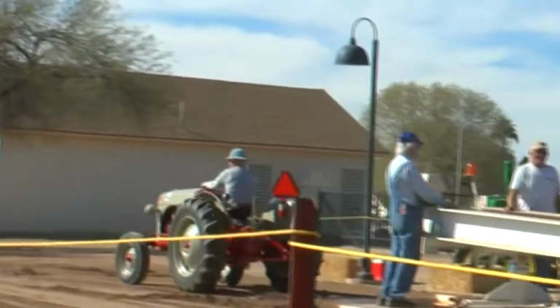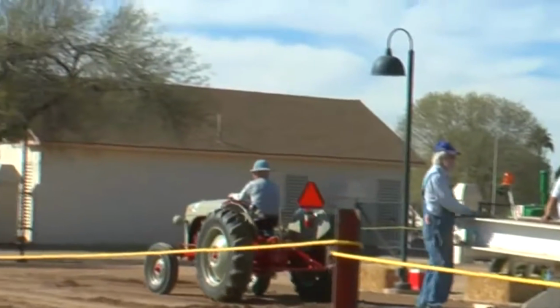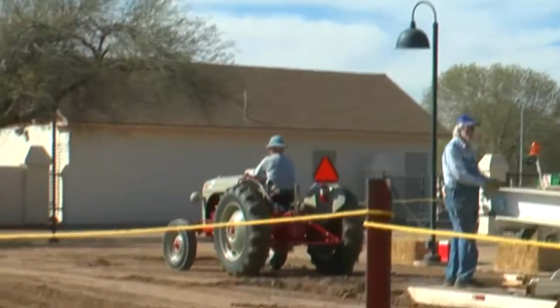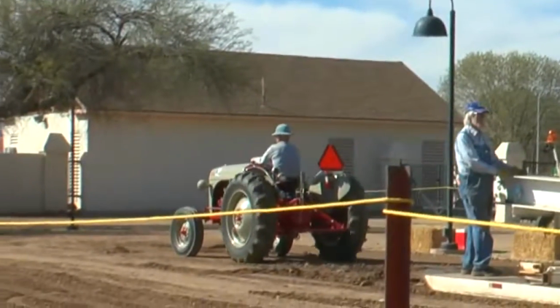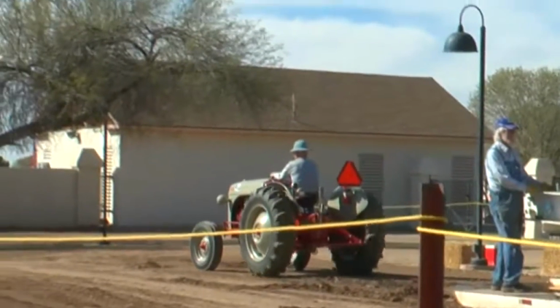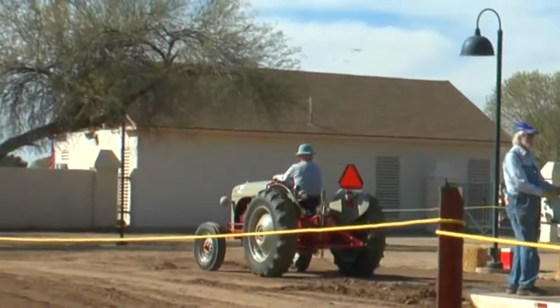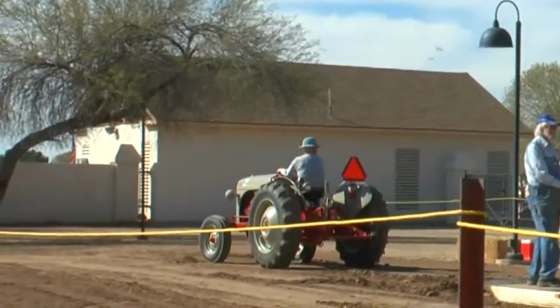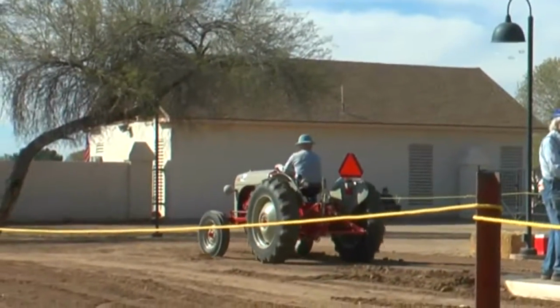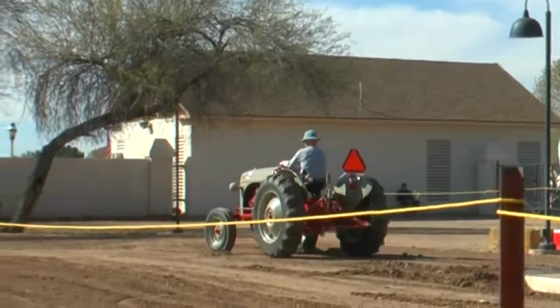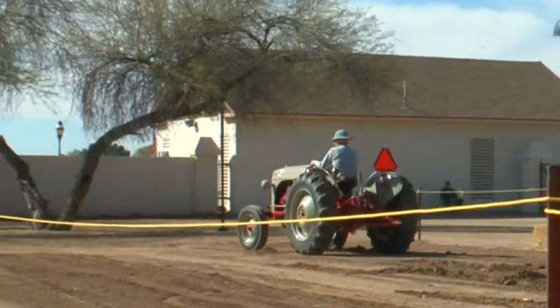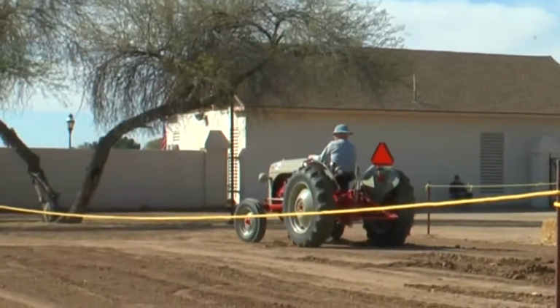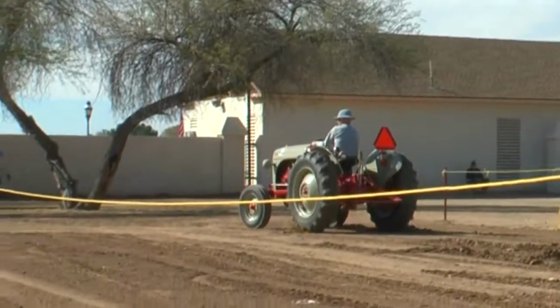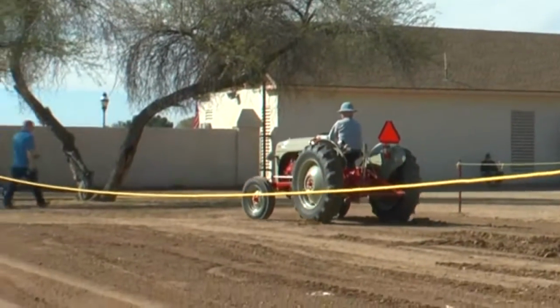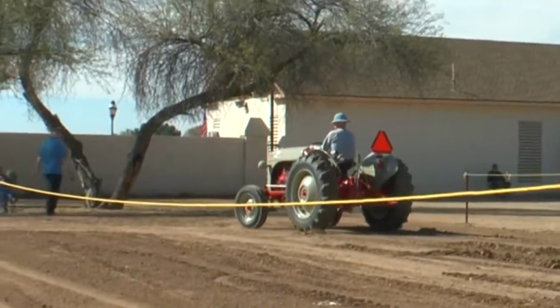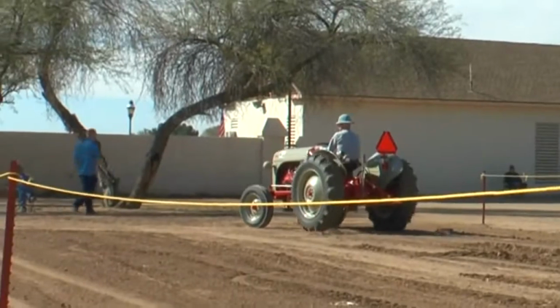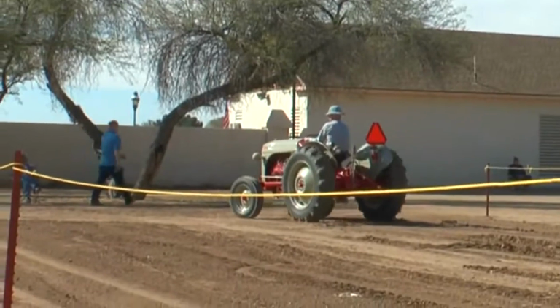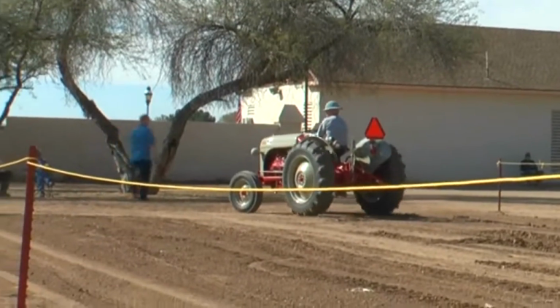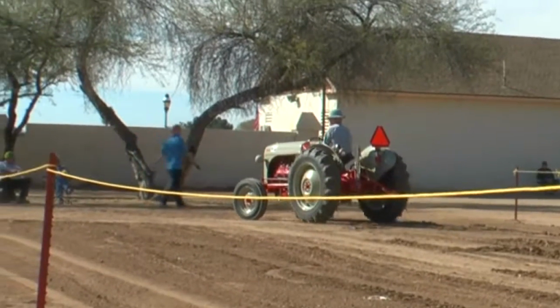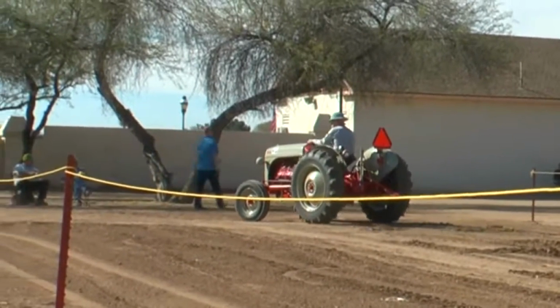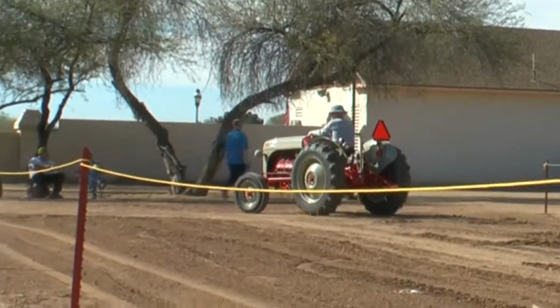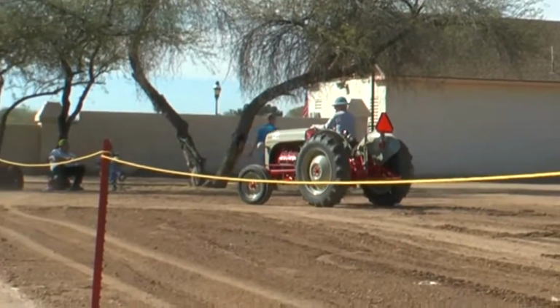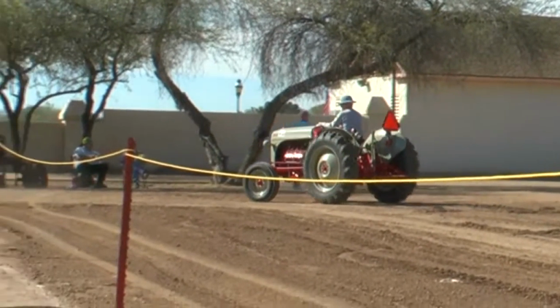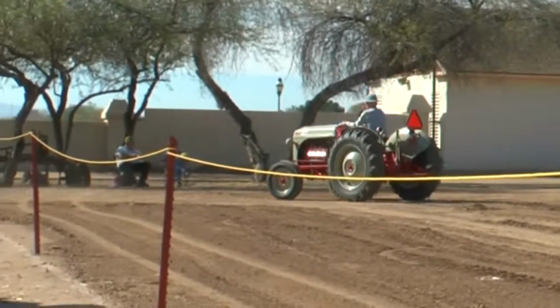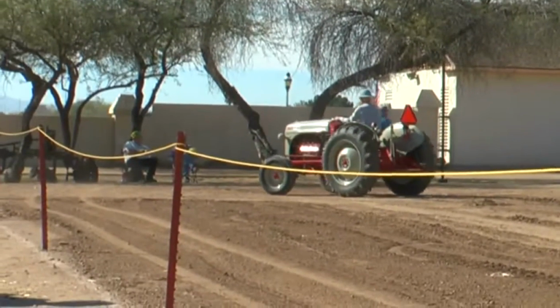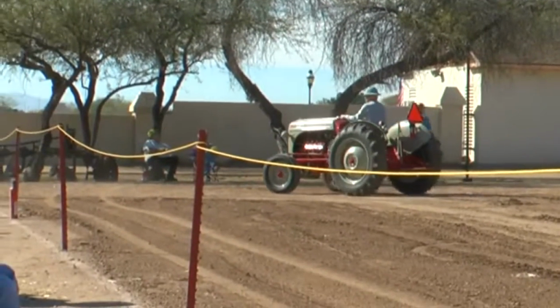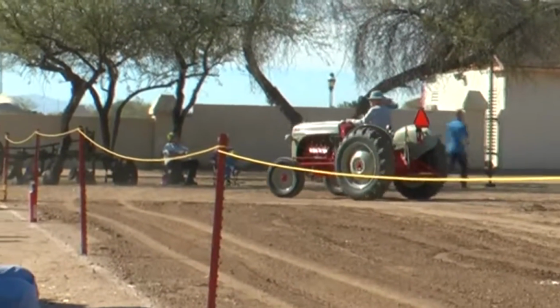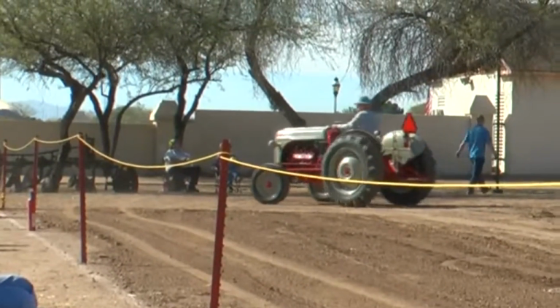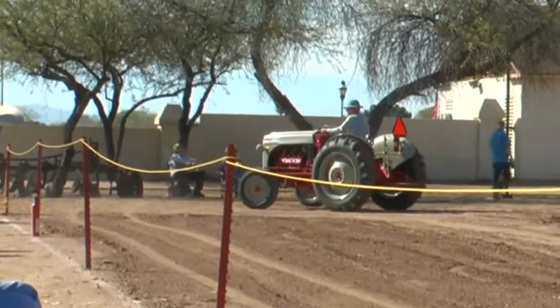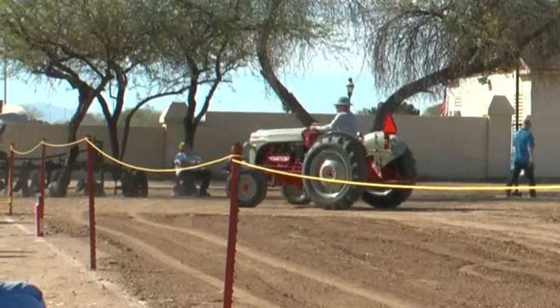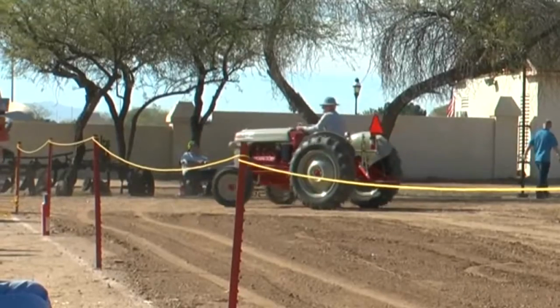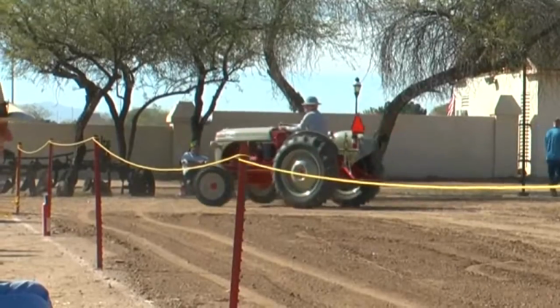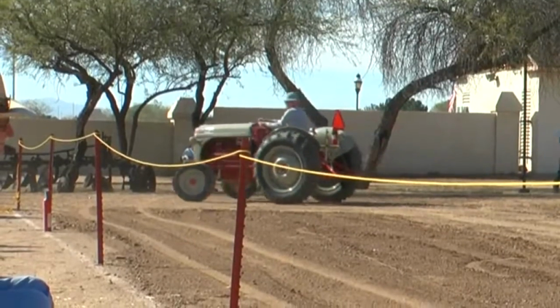This was a V8 engine in an aftermarket situation. You could buy the tractor with a normal engine in it and then put in a car engine — in this case, a V8 engine.